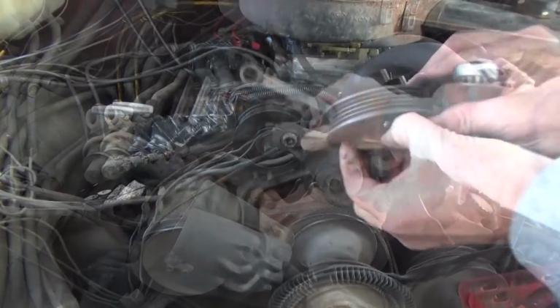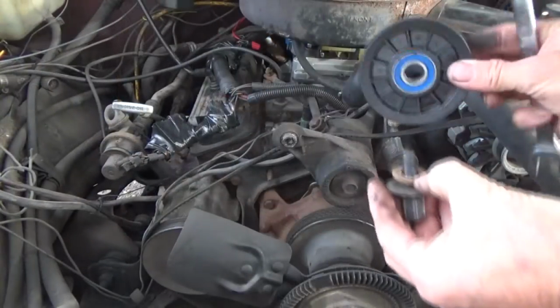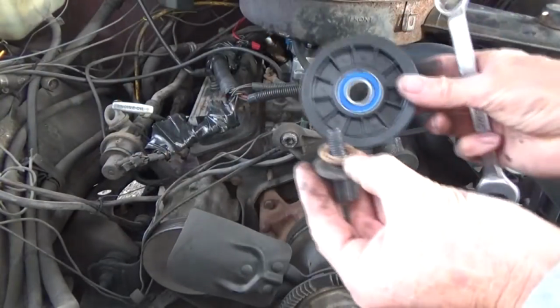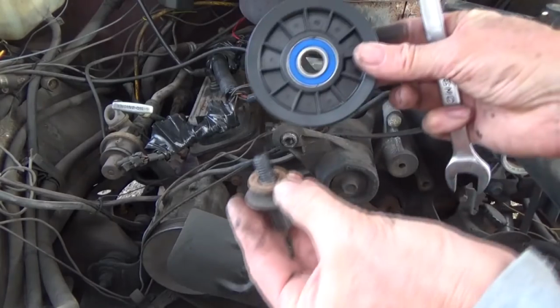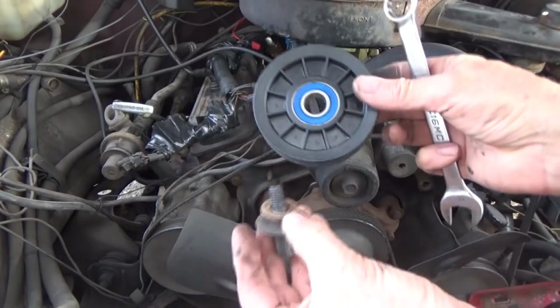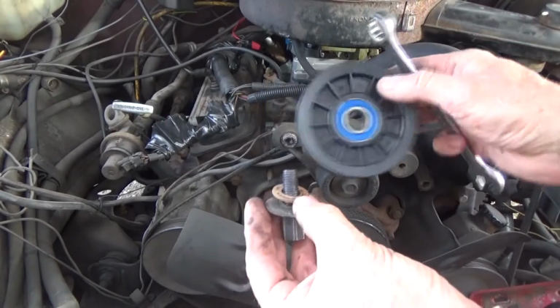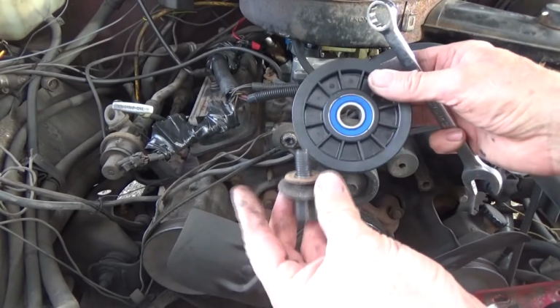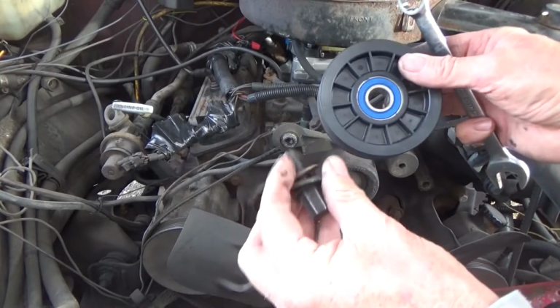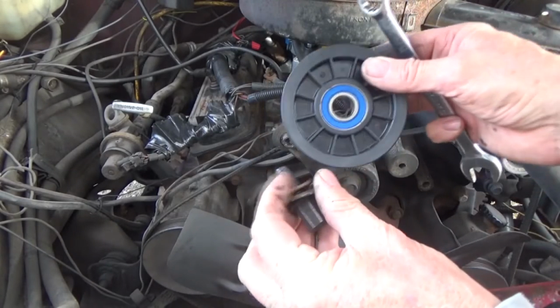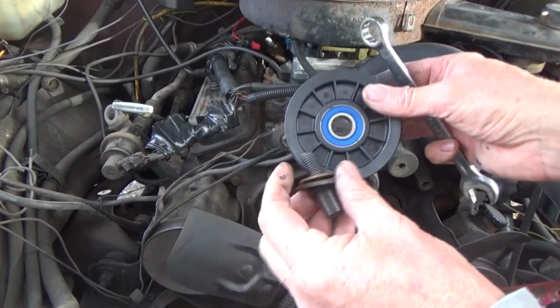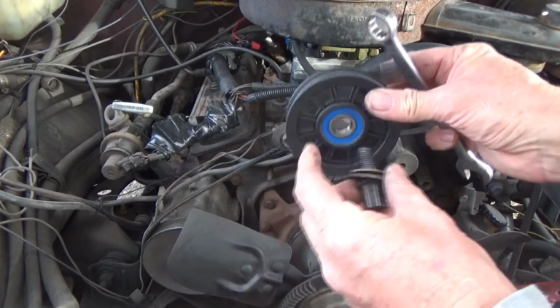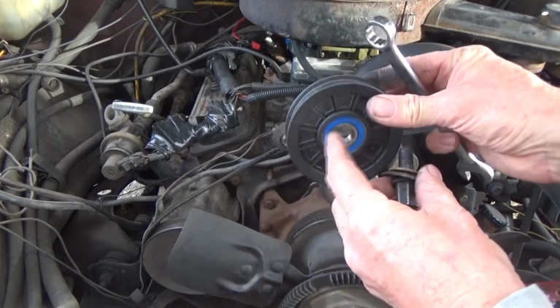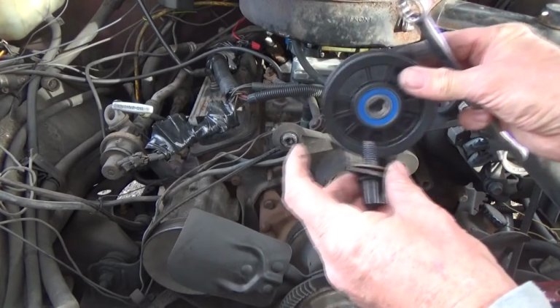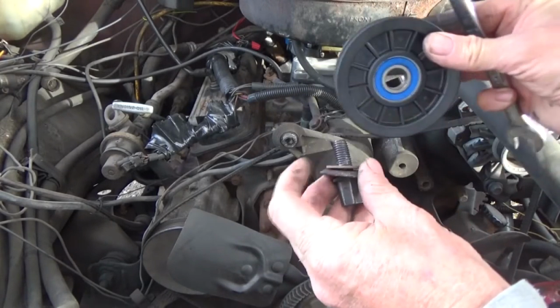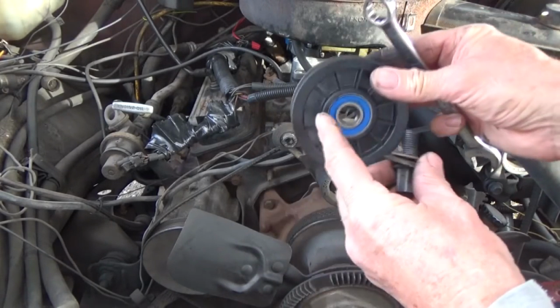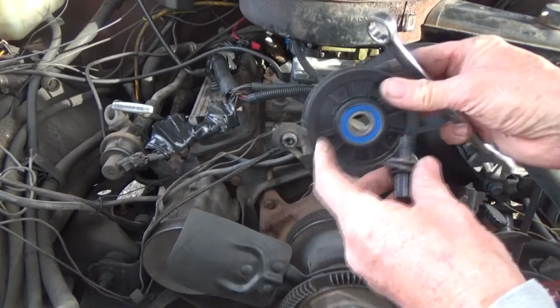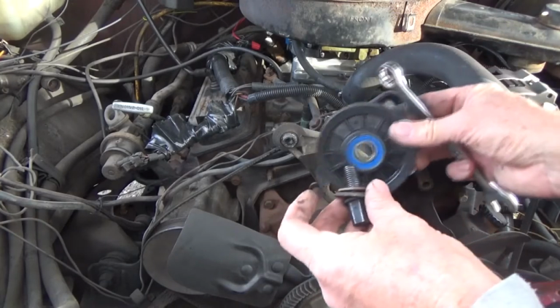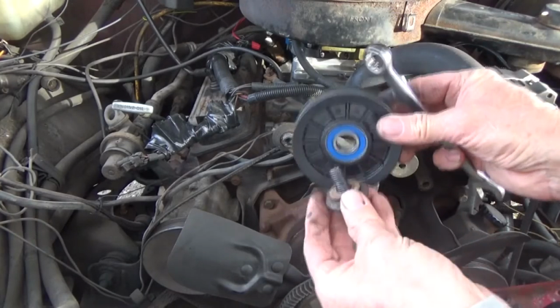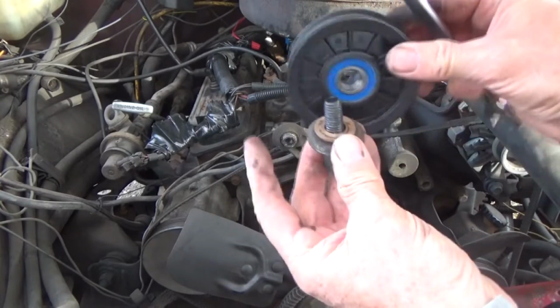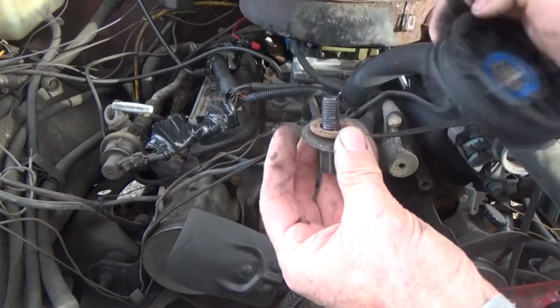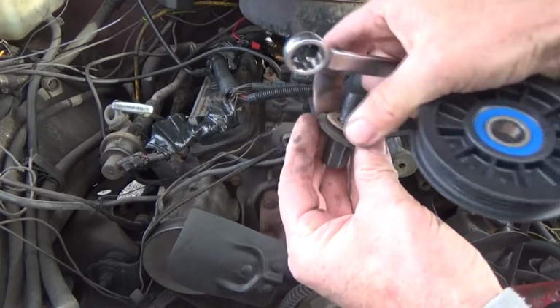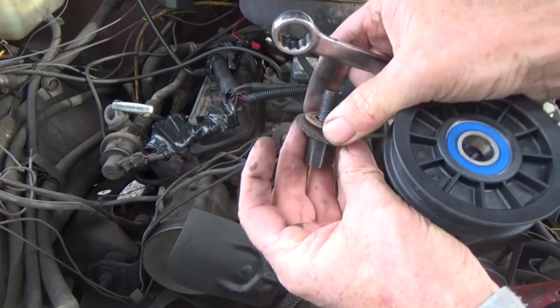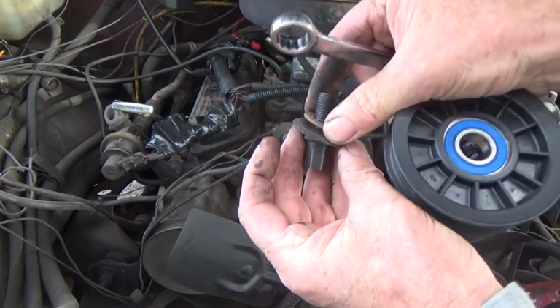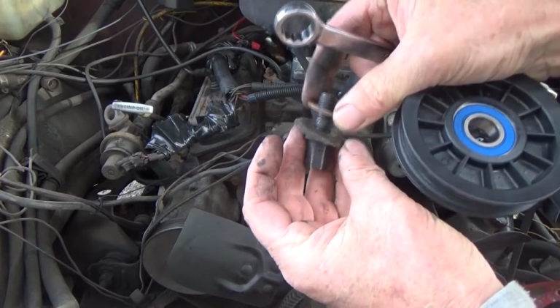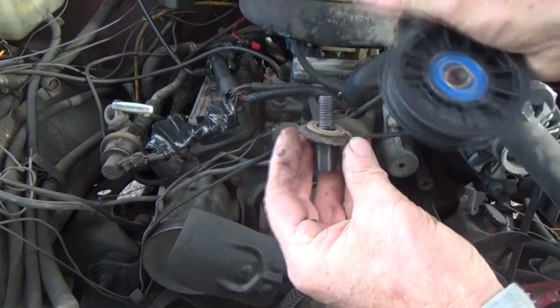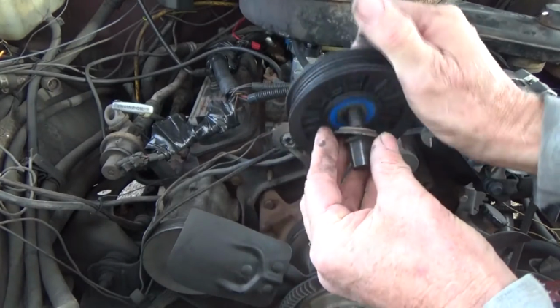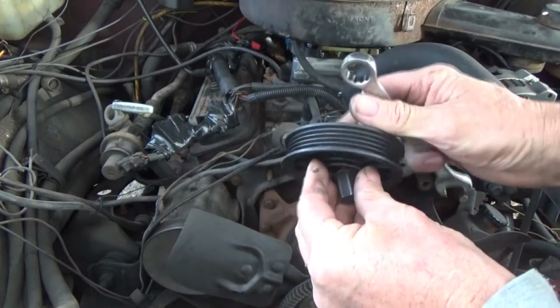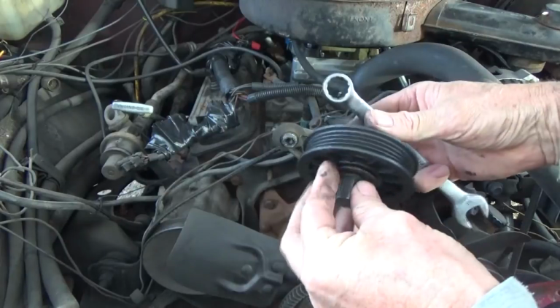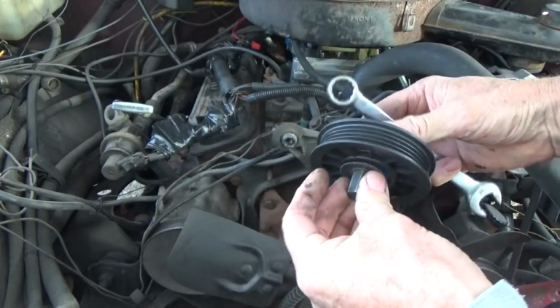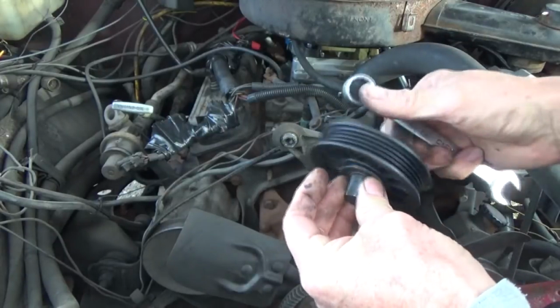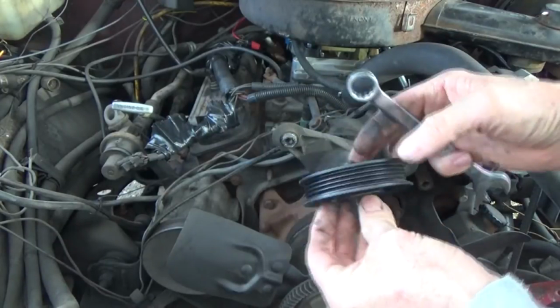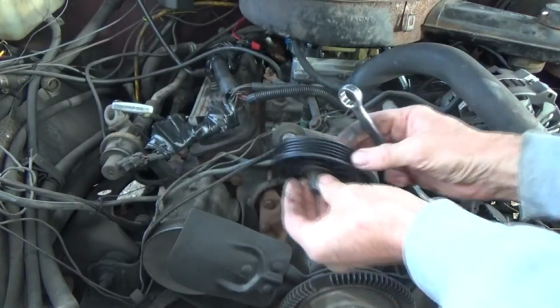Here's something you have to look out for: I had to put a shim in there because this part was rubbing up against the plastic. I added a little washer to shim it out so it spins good.